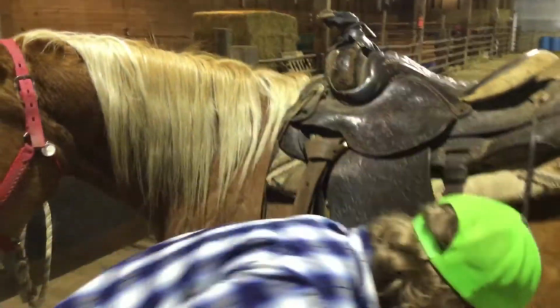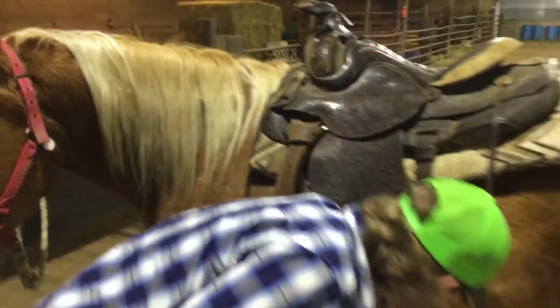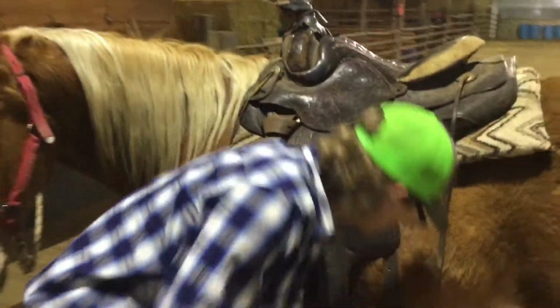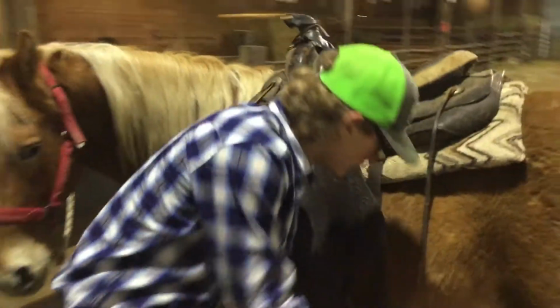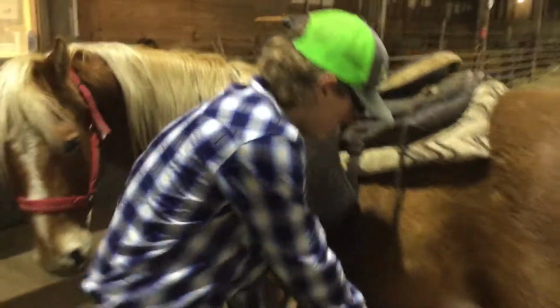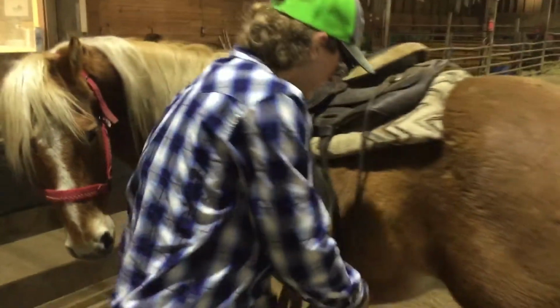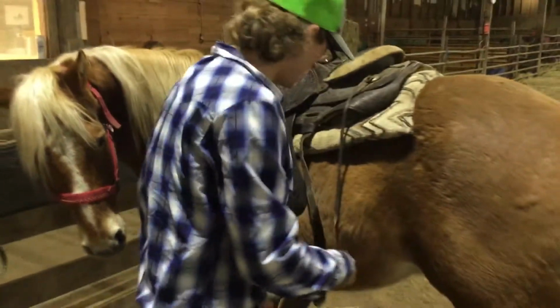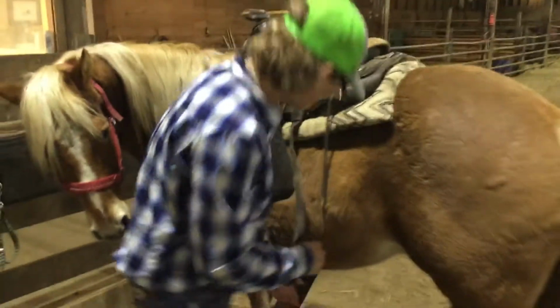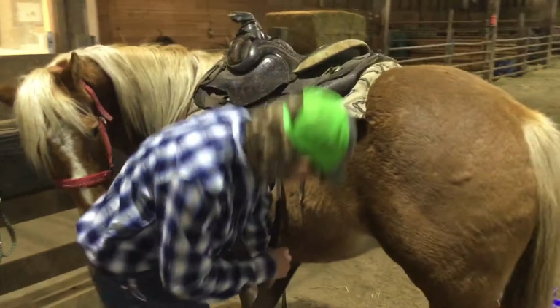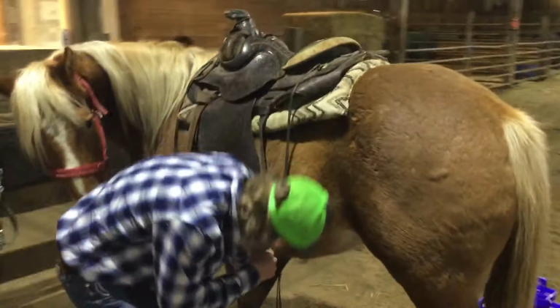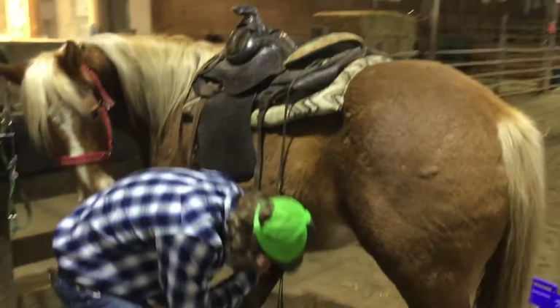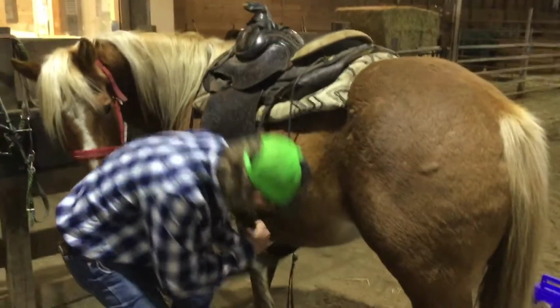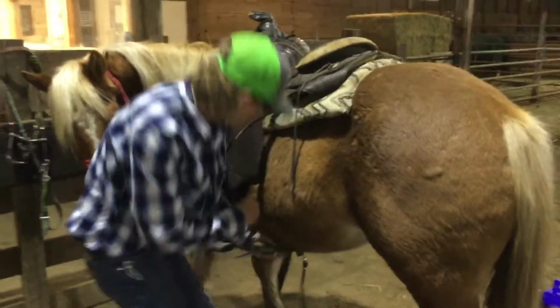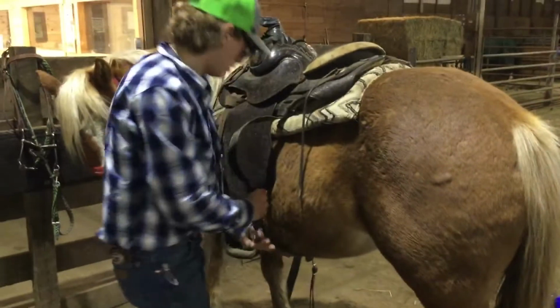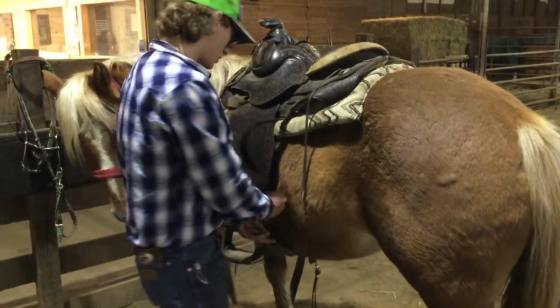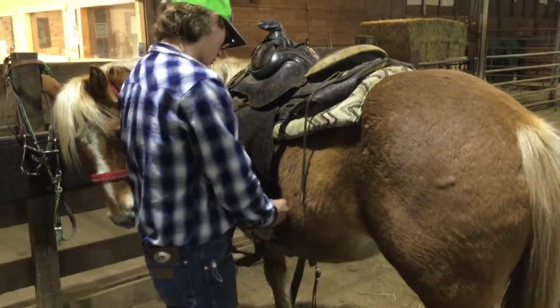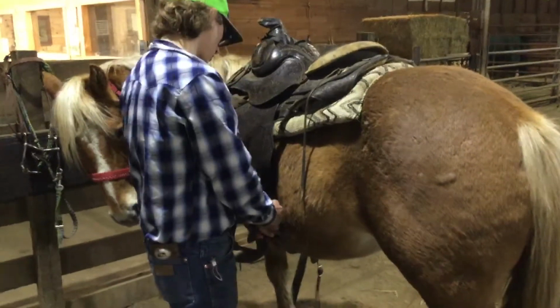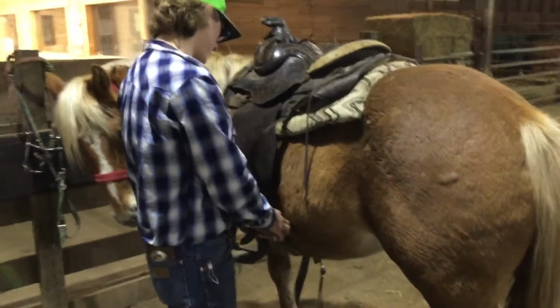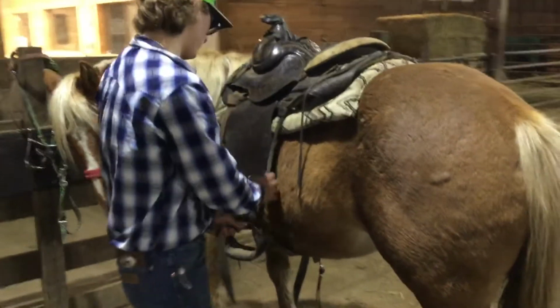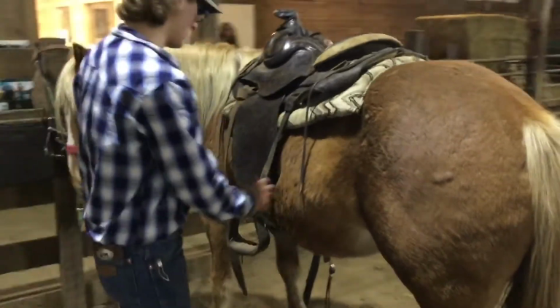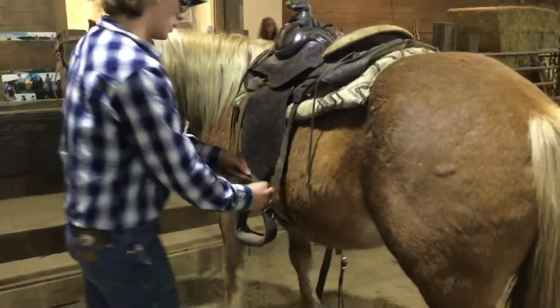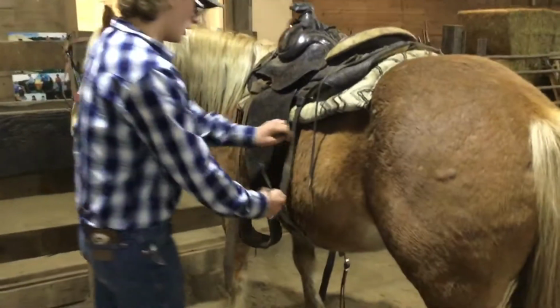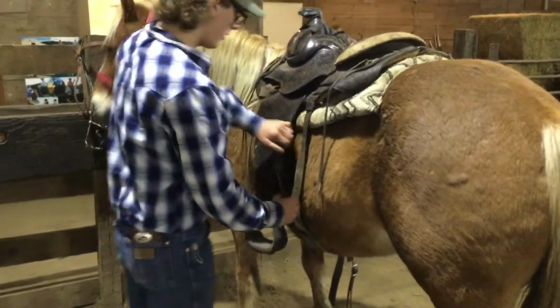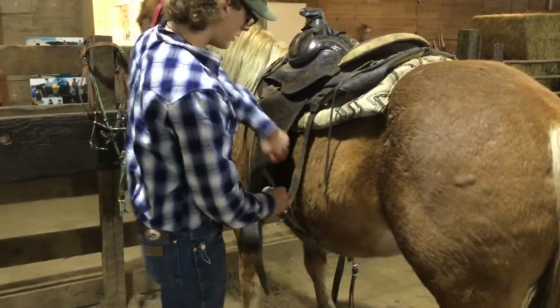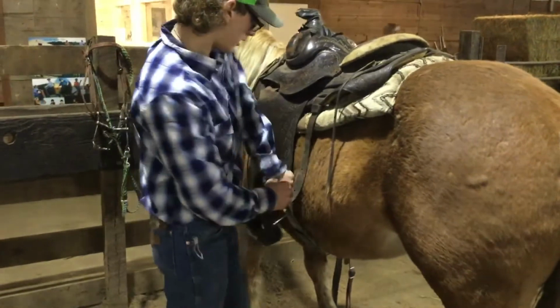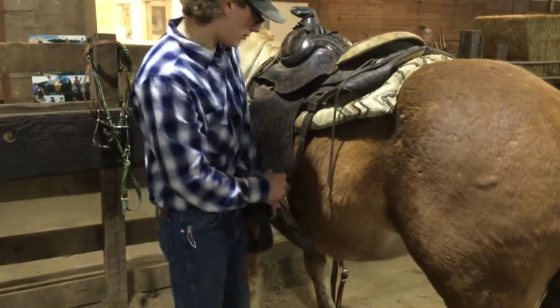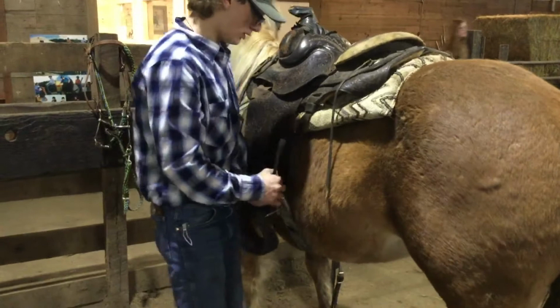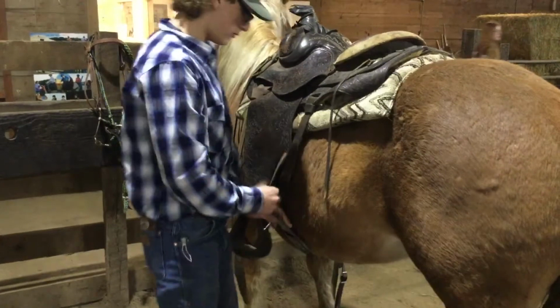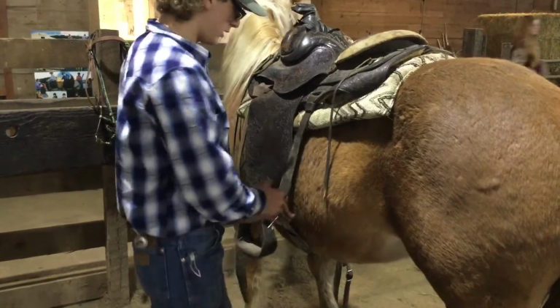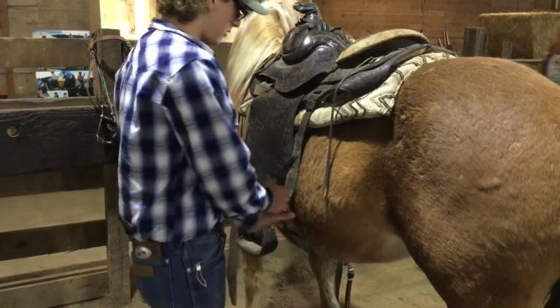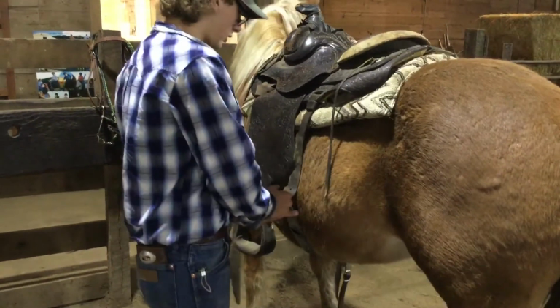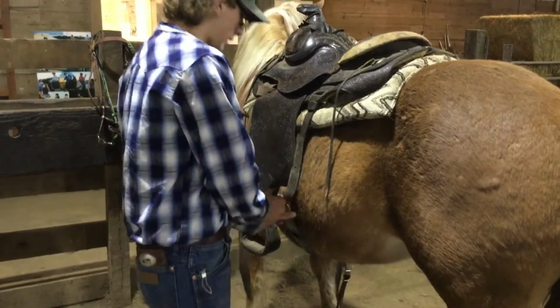Back cinch — the back cinch is really easy. Stuff it here. You want it tight, but you don't want it overly tight.